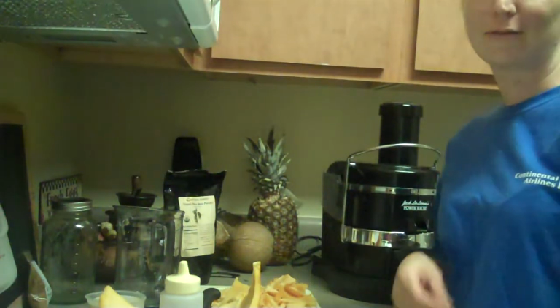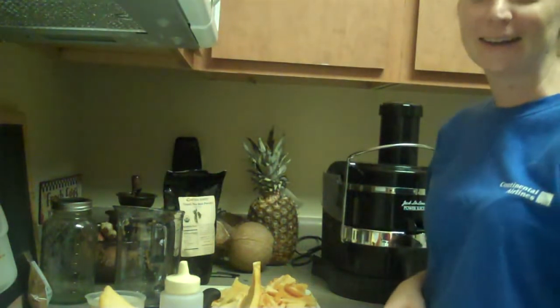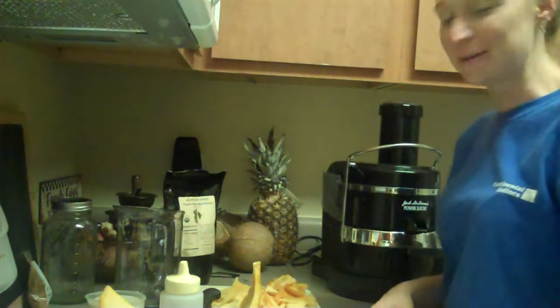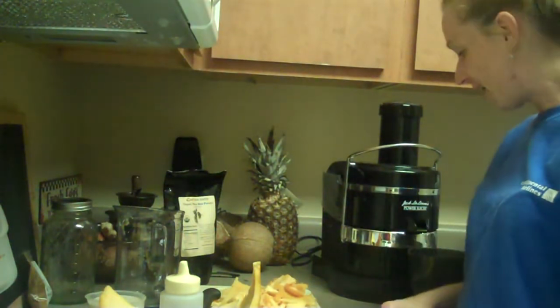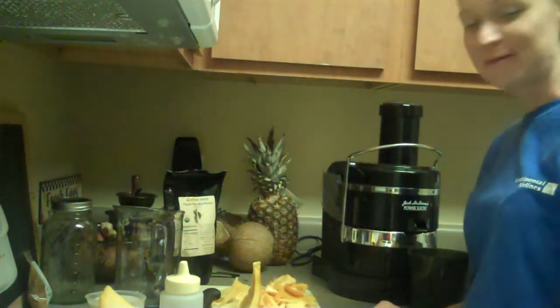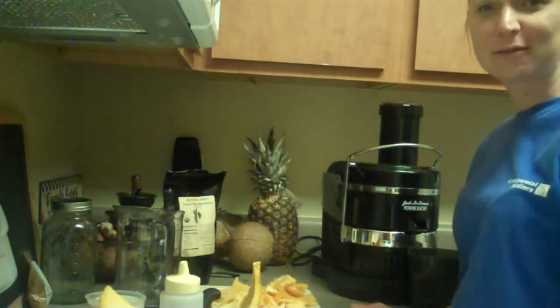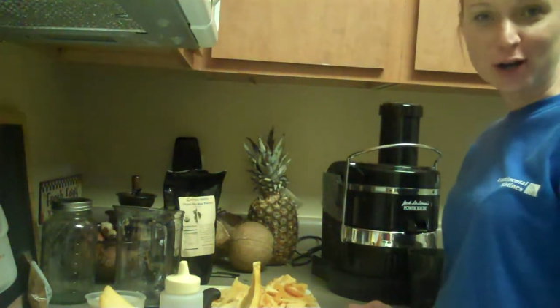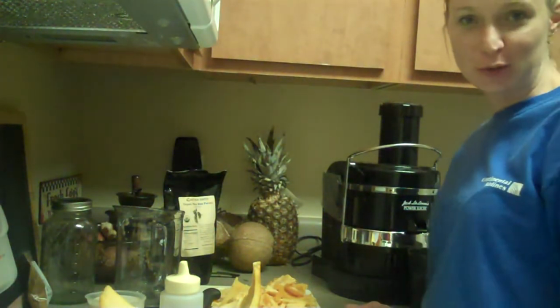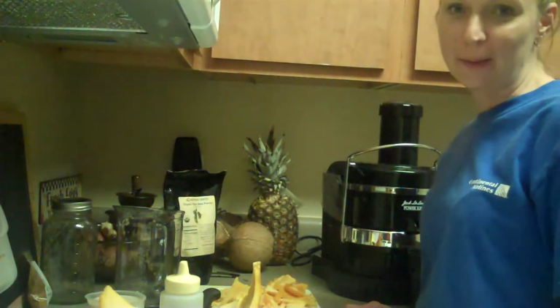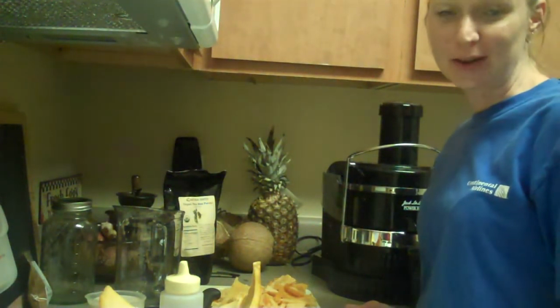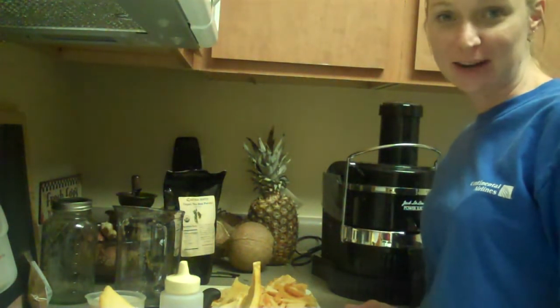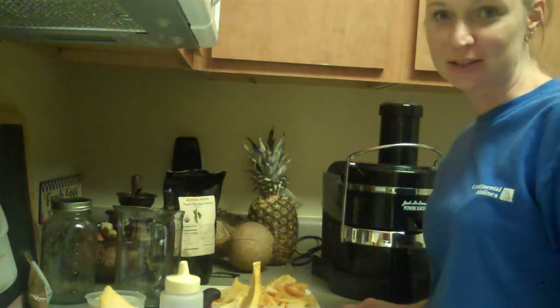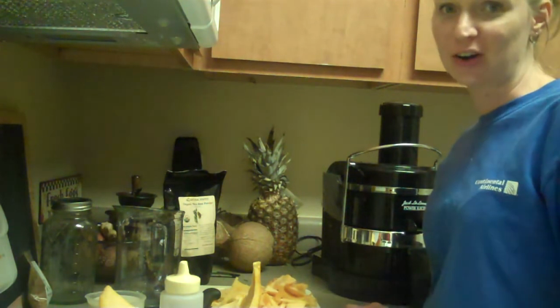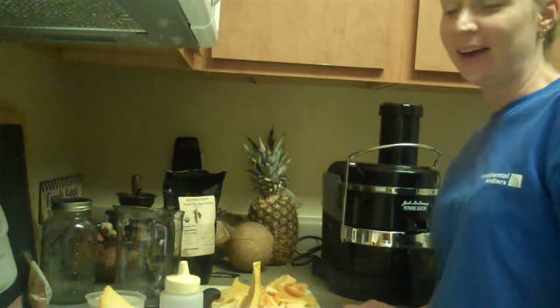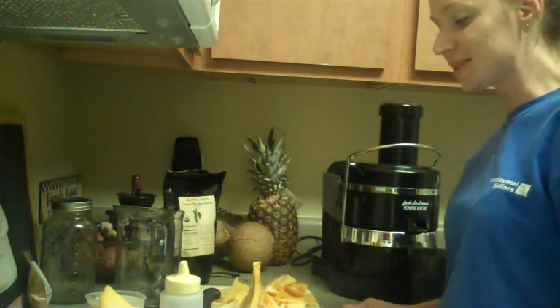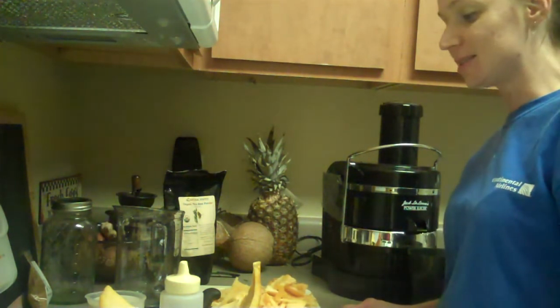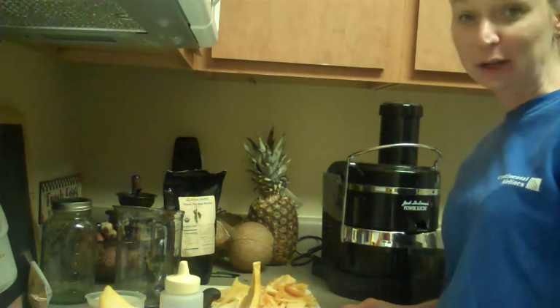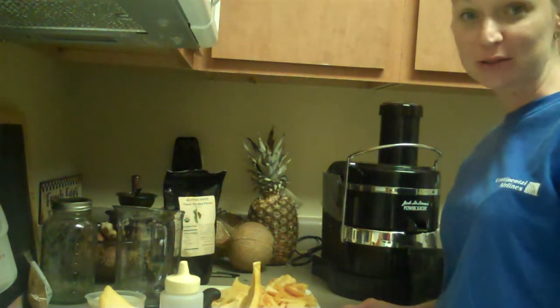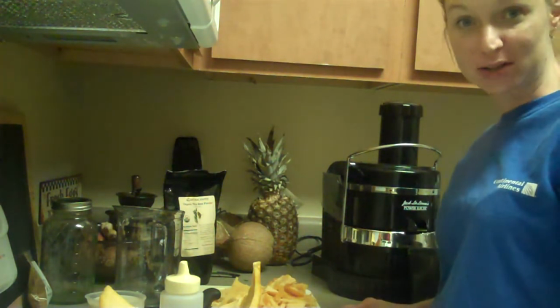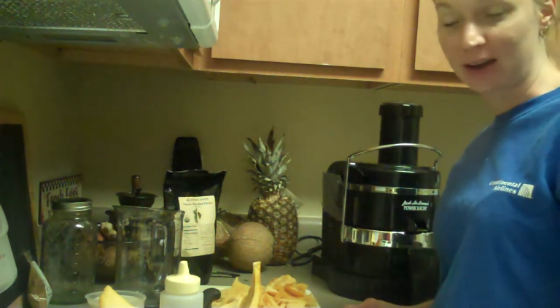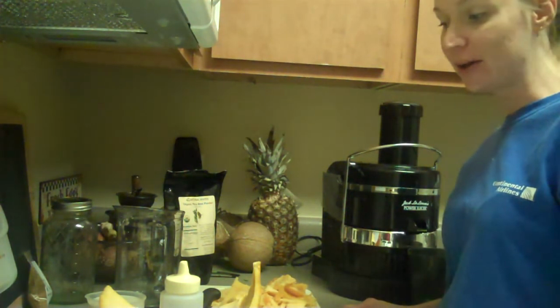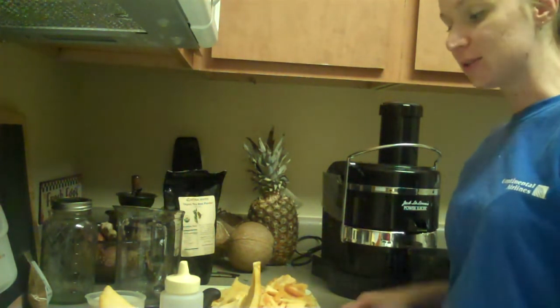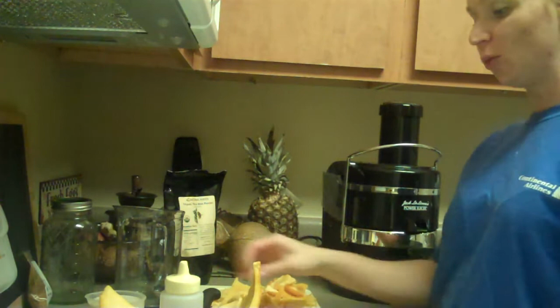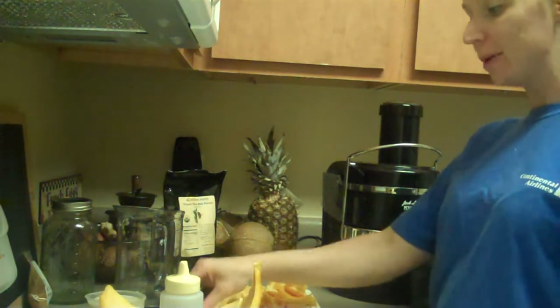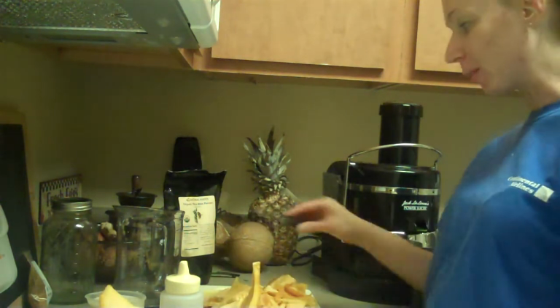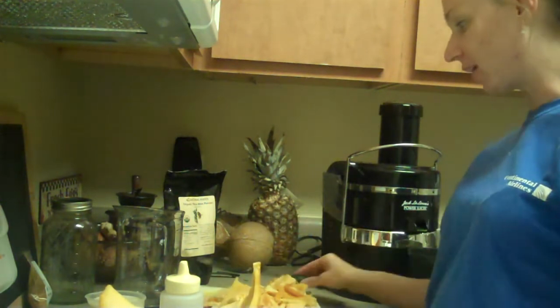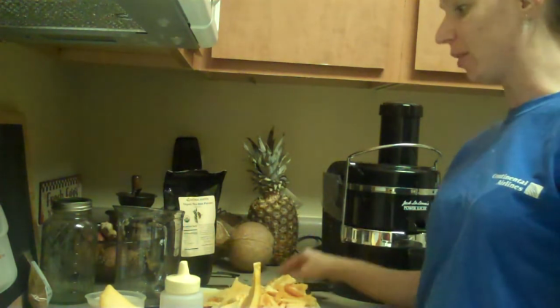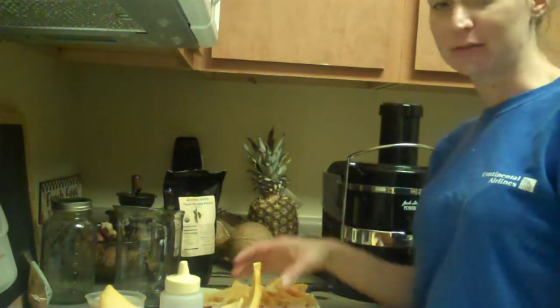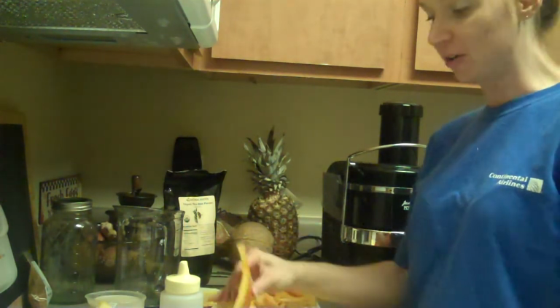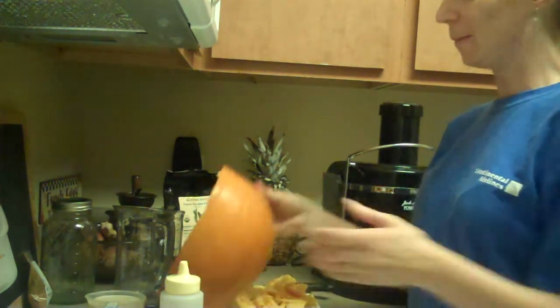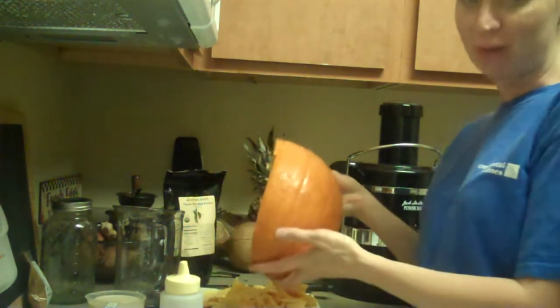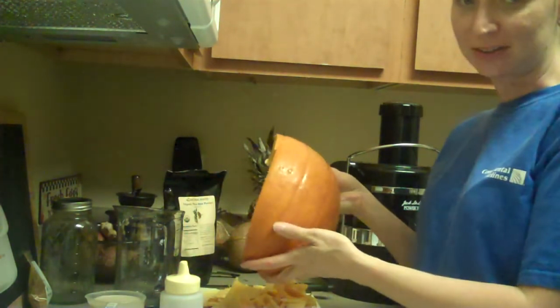Hey everybody, it's Heather. I've got a fresh new recipe that I wanted to share. This is exciting because fall is coming up. So what do people normally think of when they think of fall? Pumpkins.